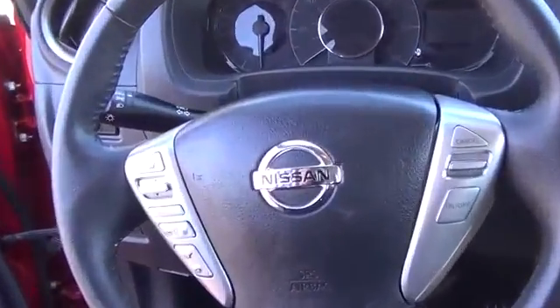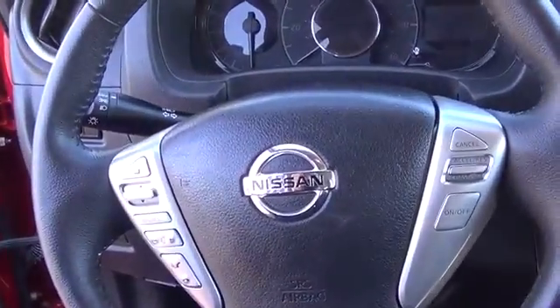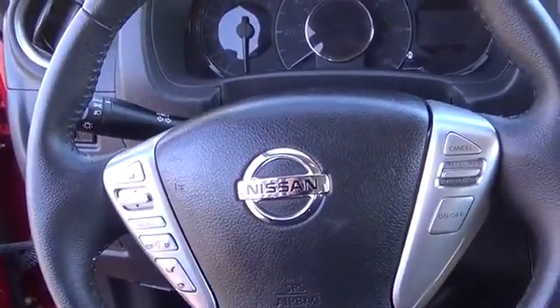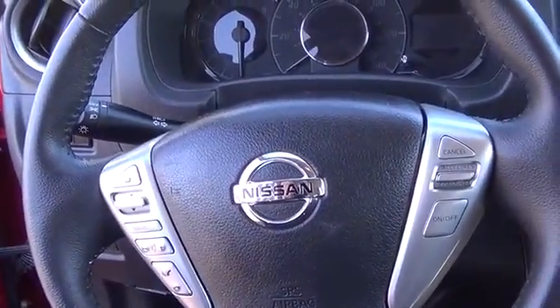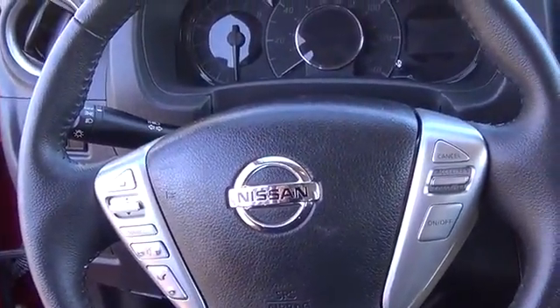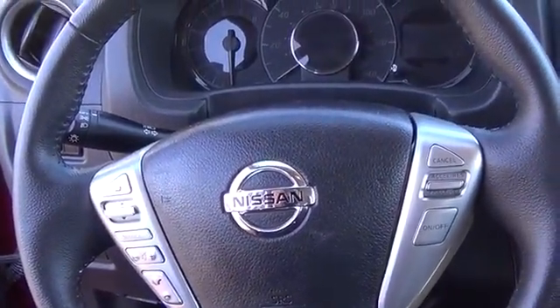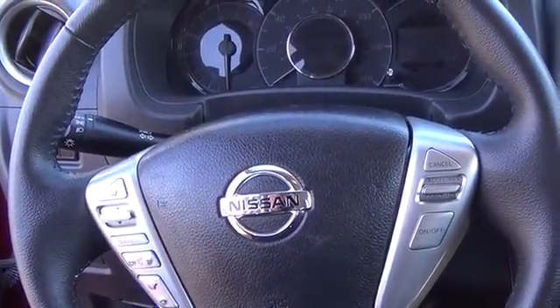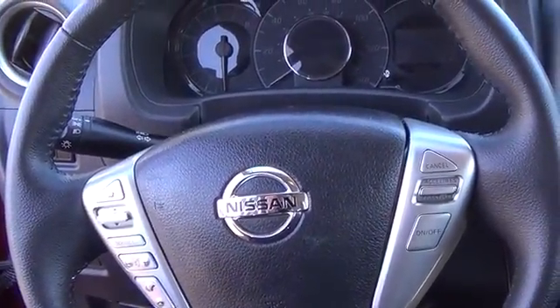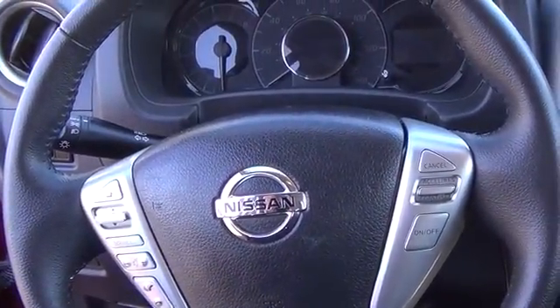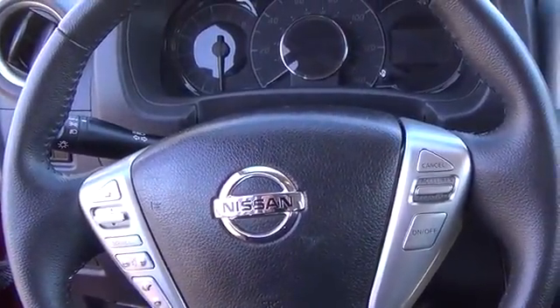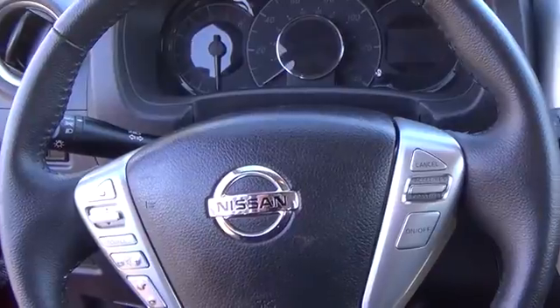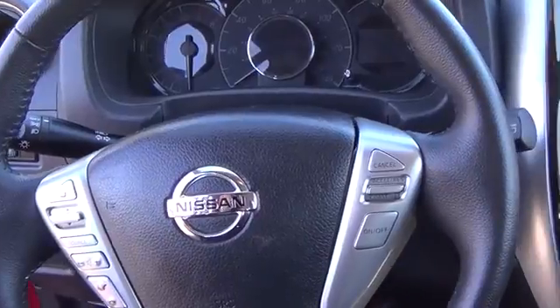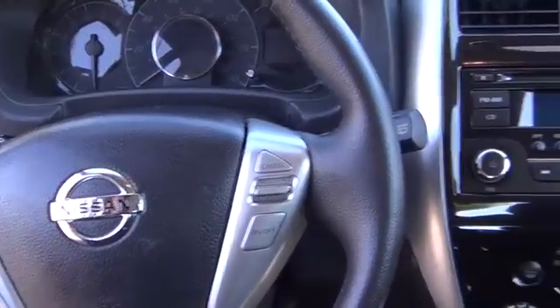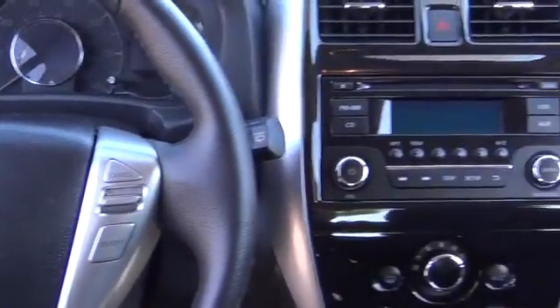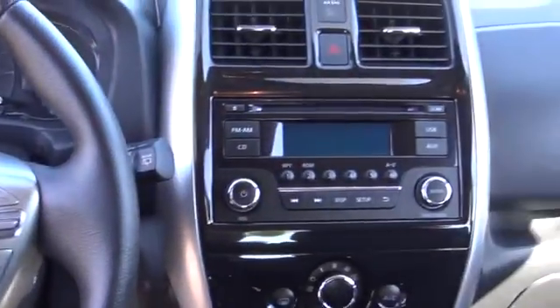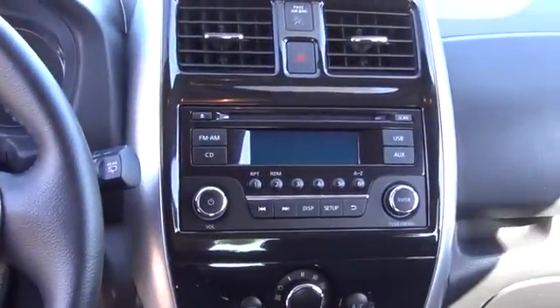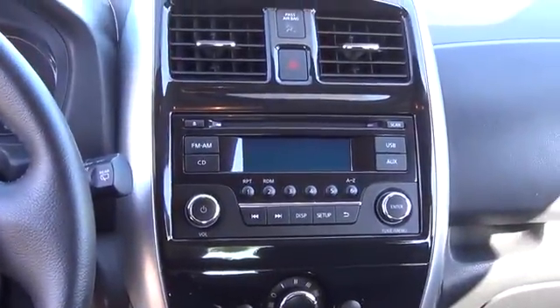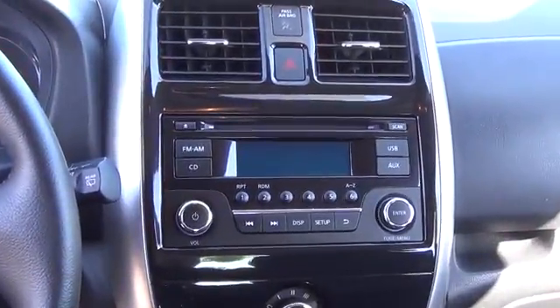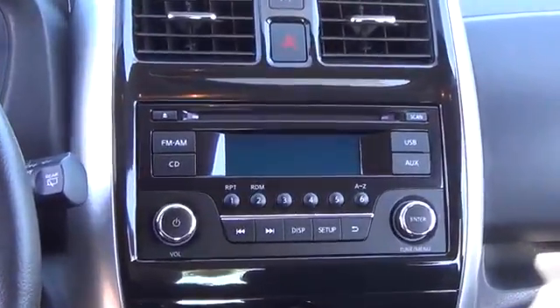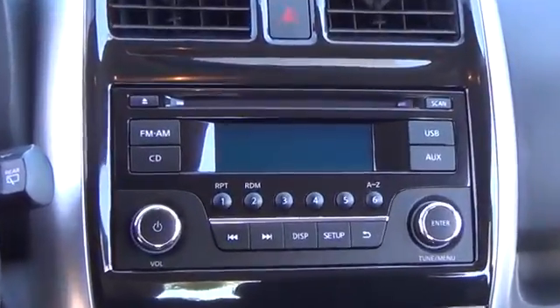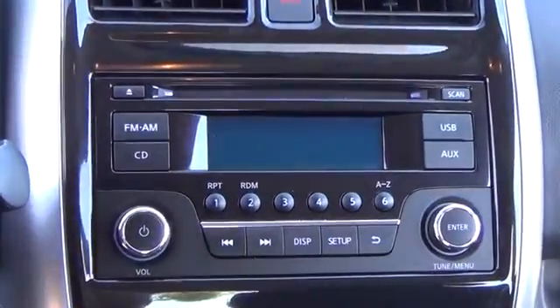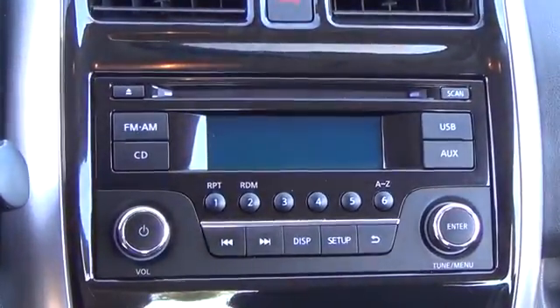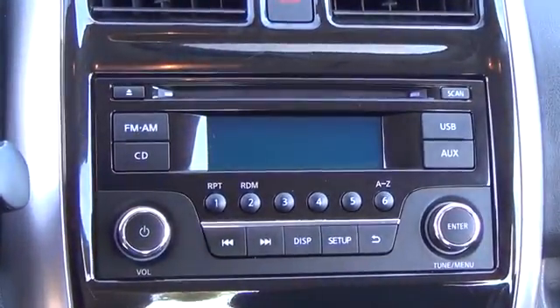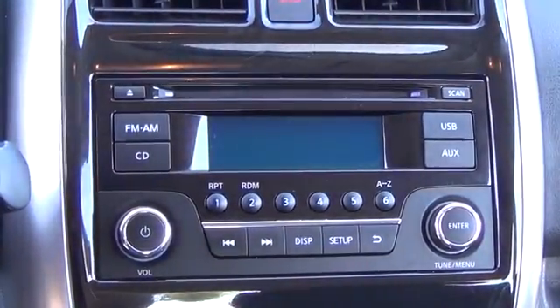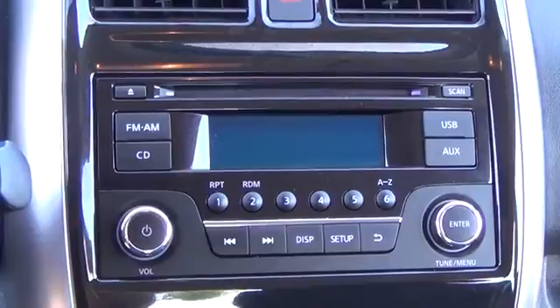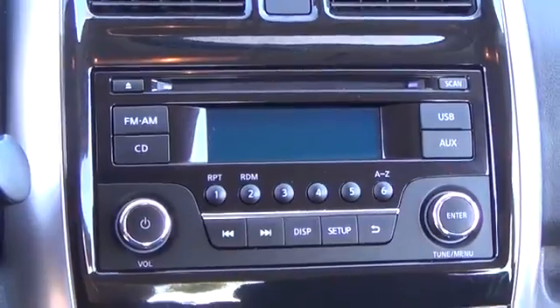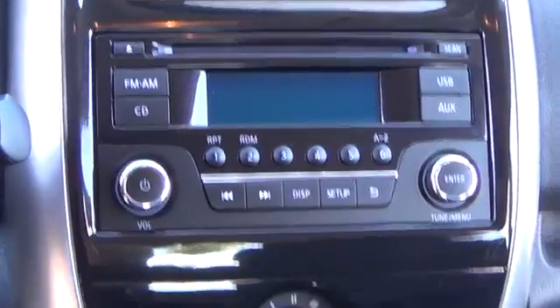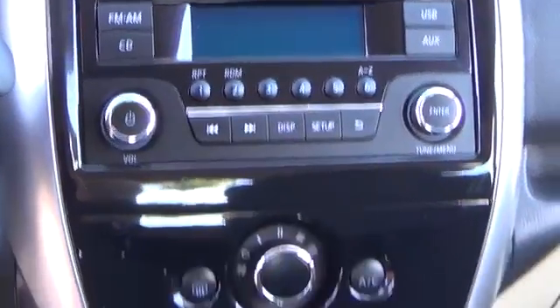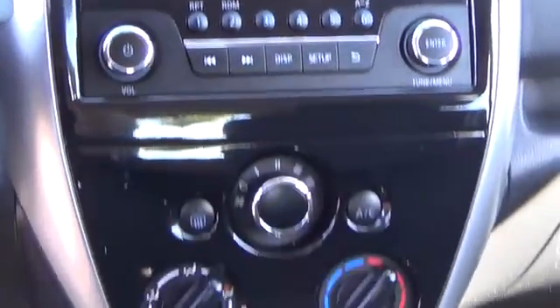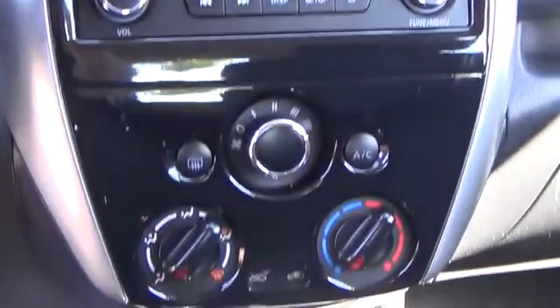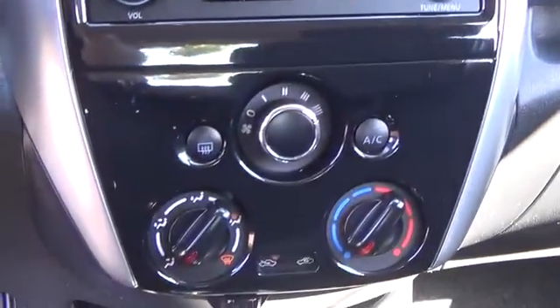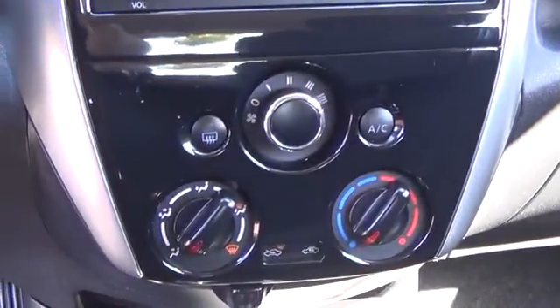Go ahead, crank up your tunes on the AM-FM CD audio system with an auxiliary input jack, or stay safely connected via Bluetooth as you confidently coast down the road in this charming car.